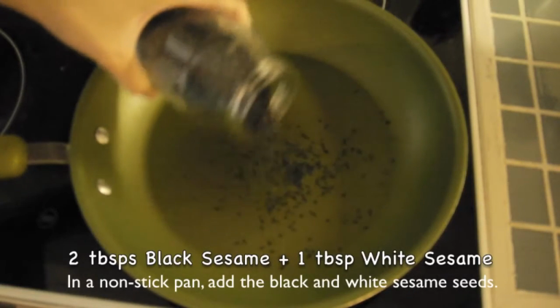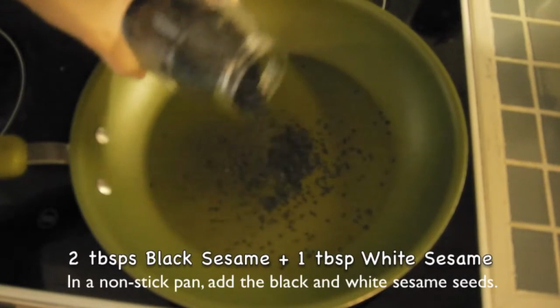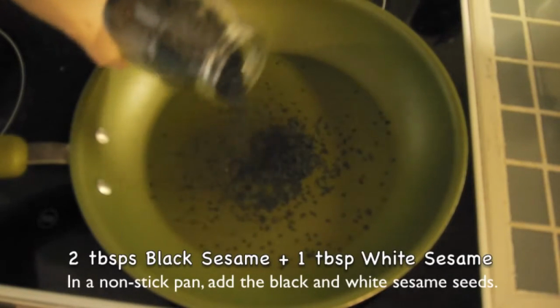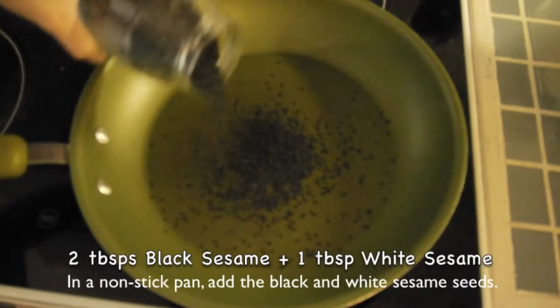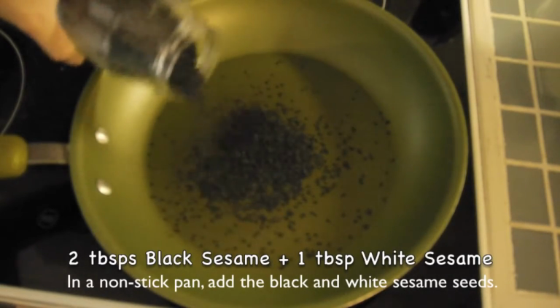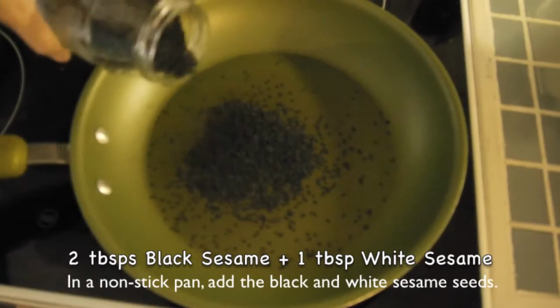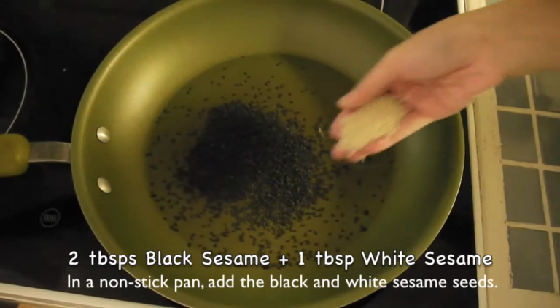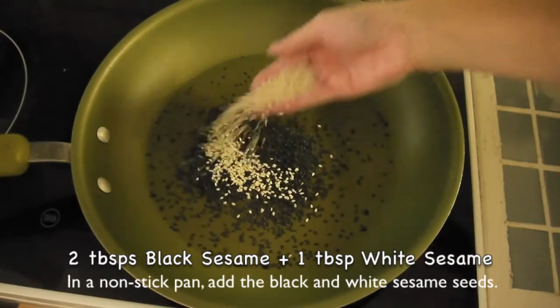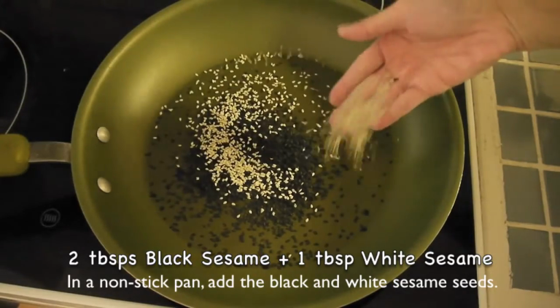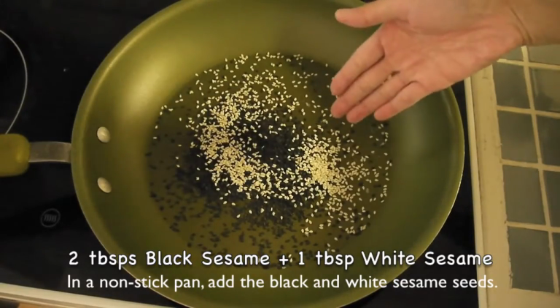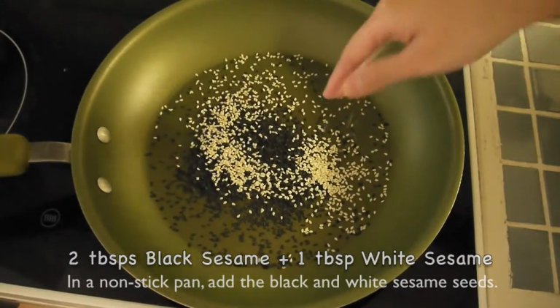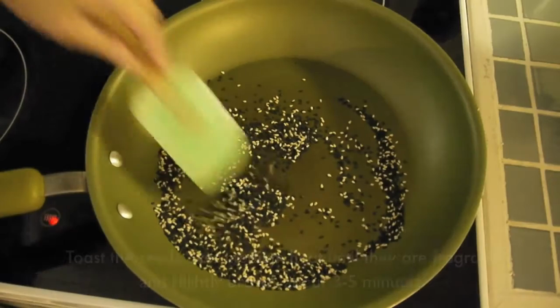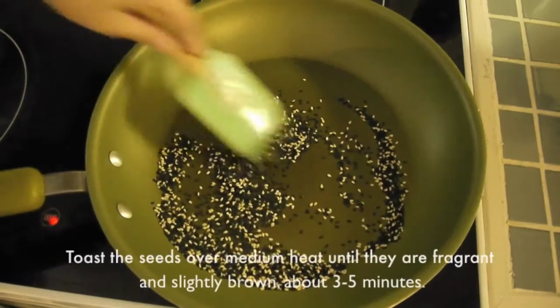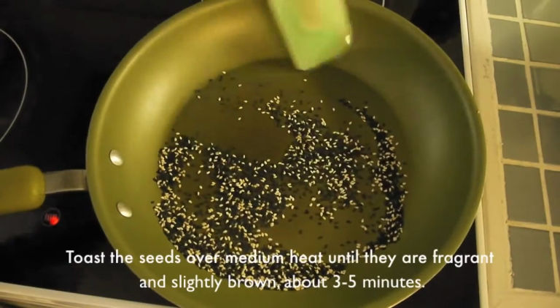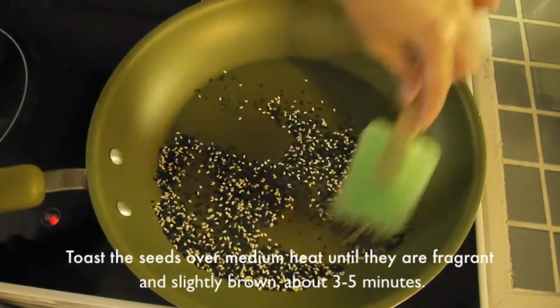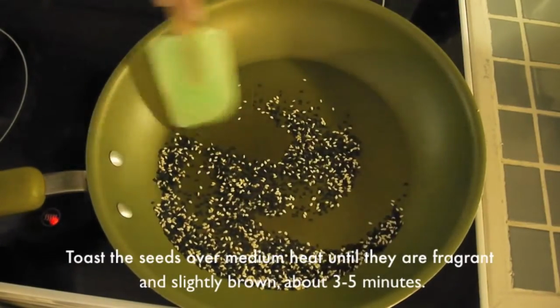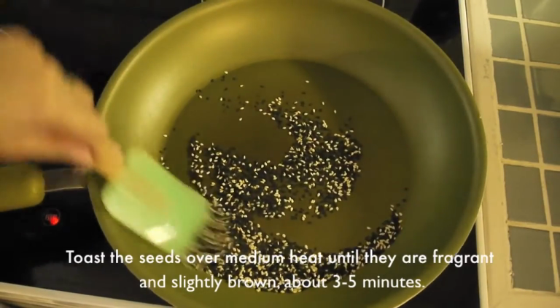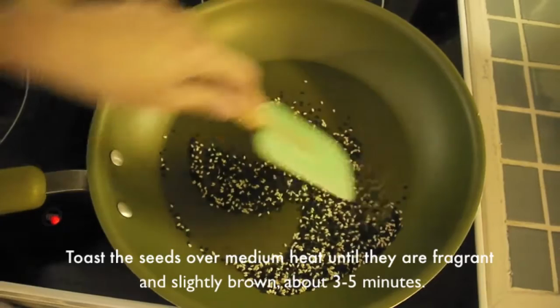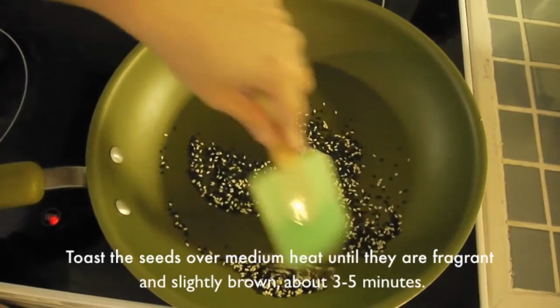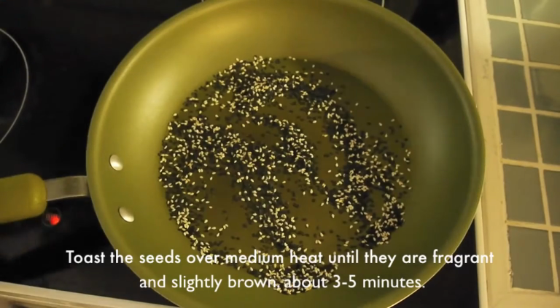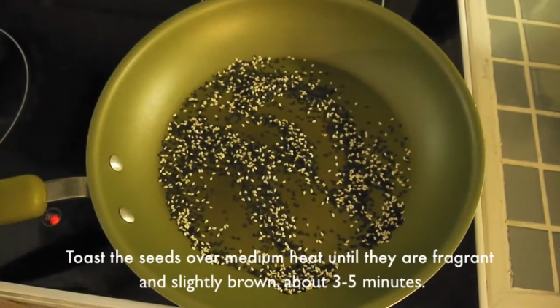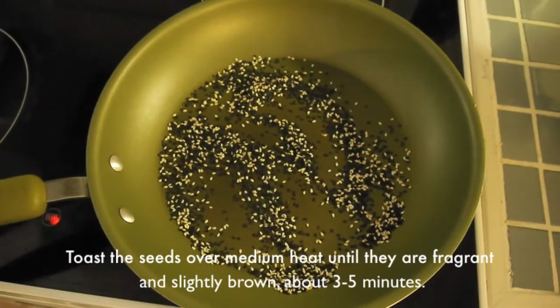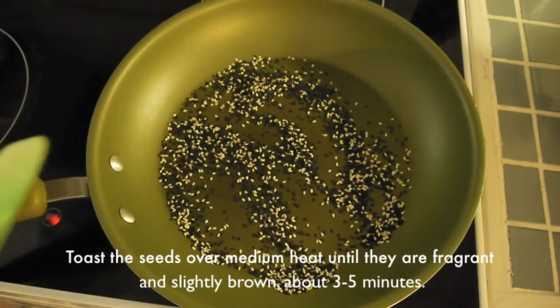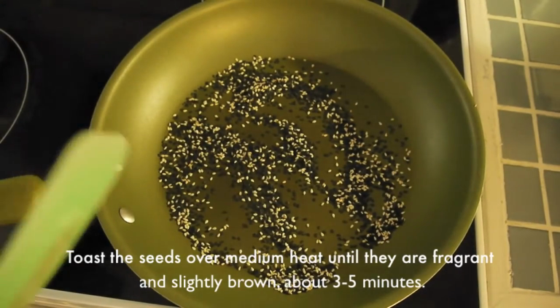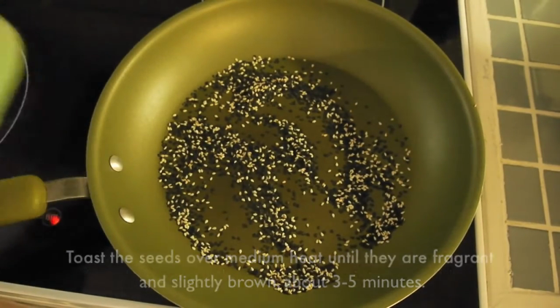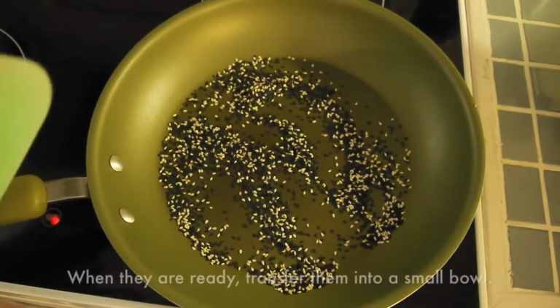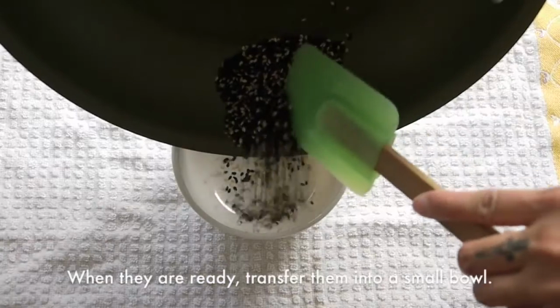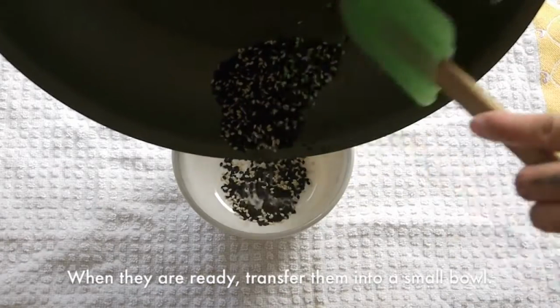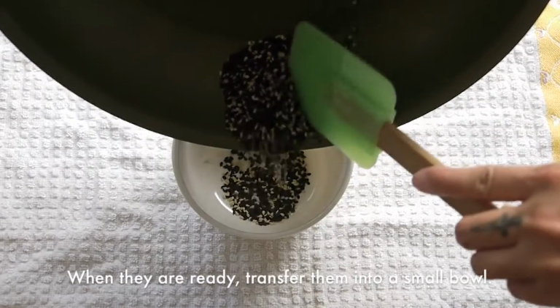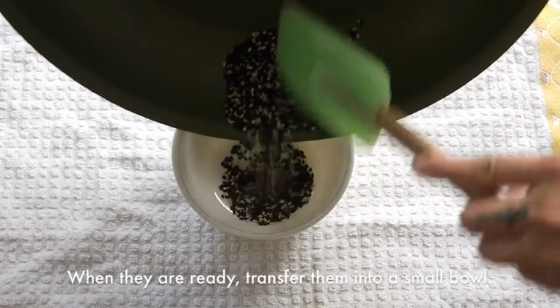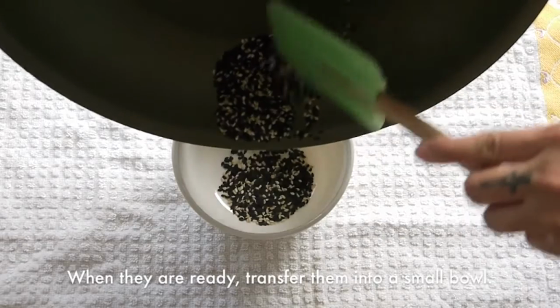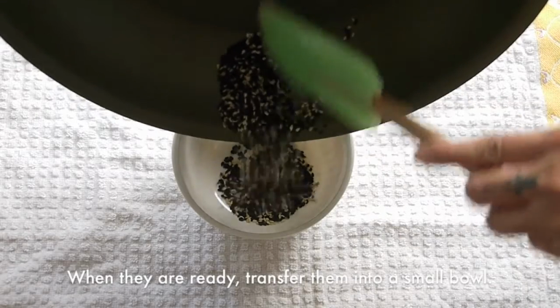First, in a non-sticking pan add the sesame seeds. Toast them over medium heat for about 3-5 minutes or until they are fragrant and turn slightly brown. When they are ready, transfer them into a small bowl.